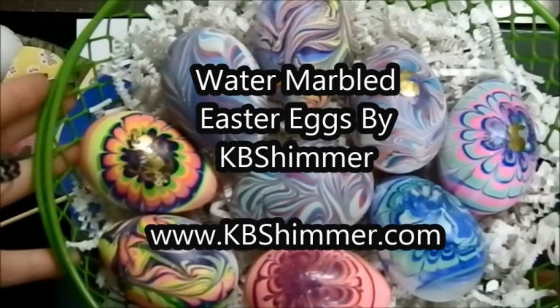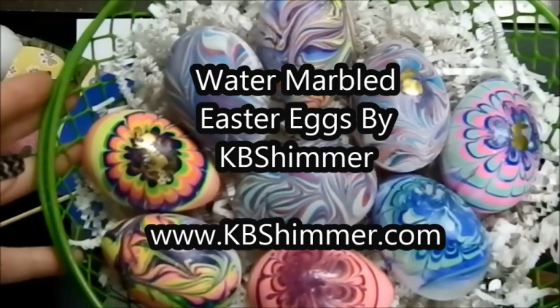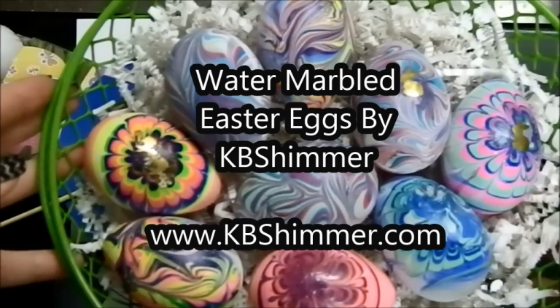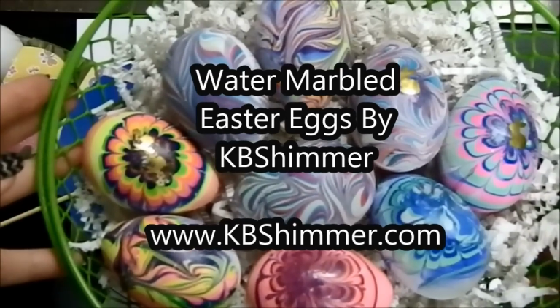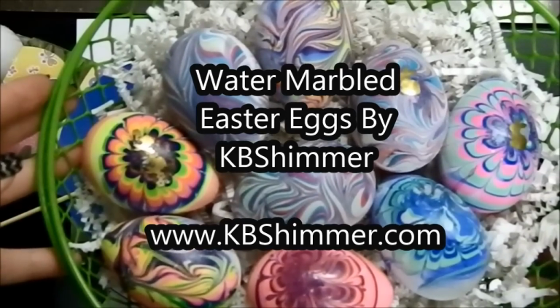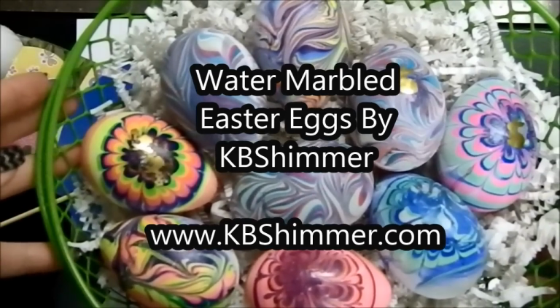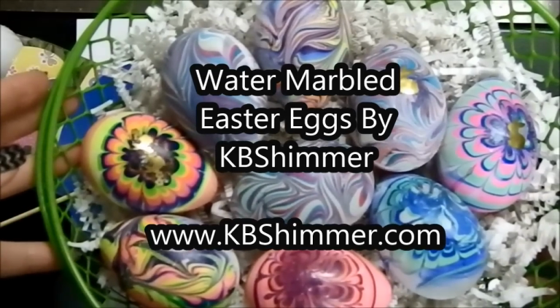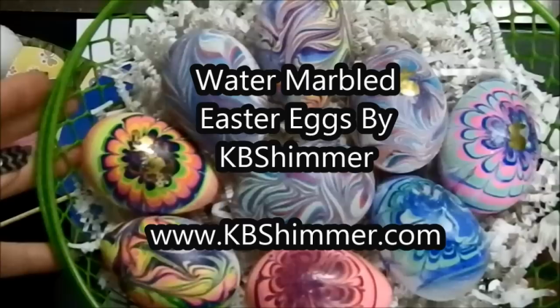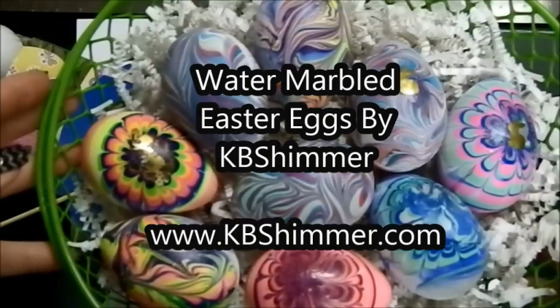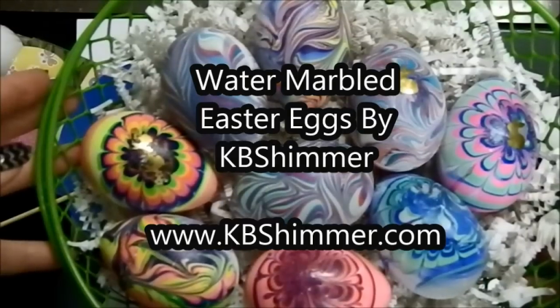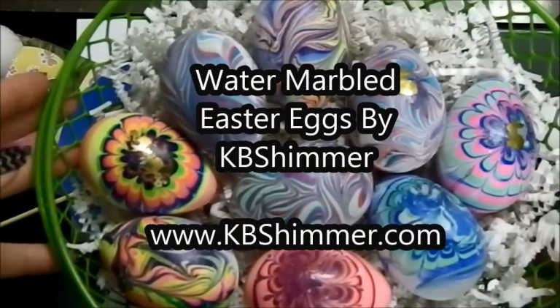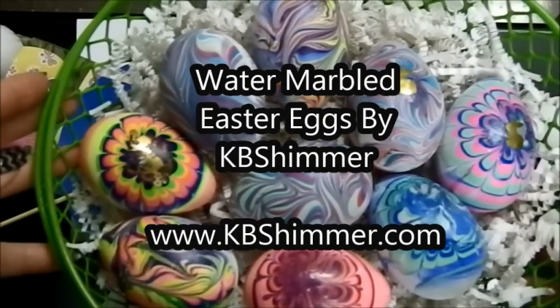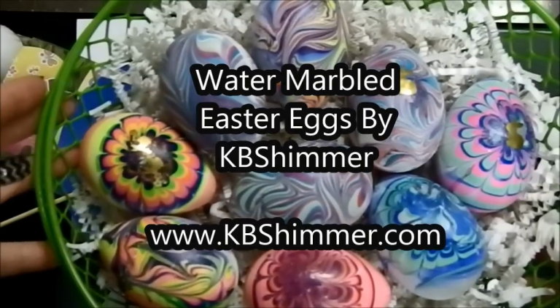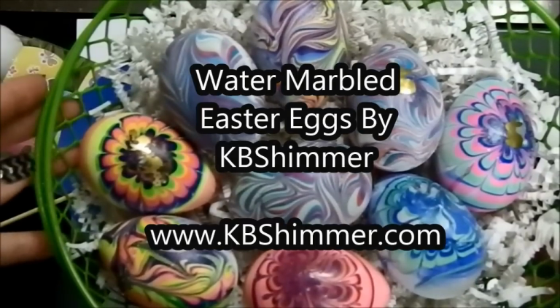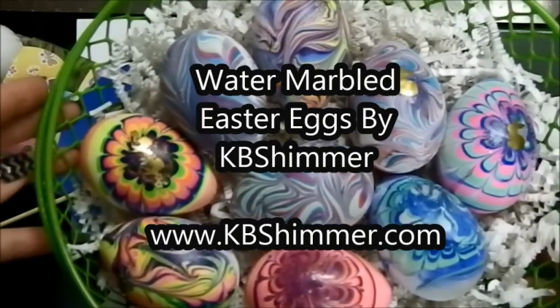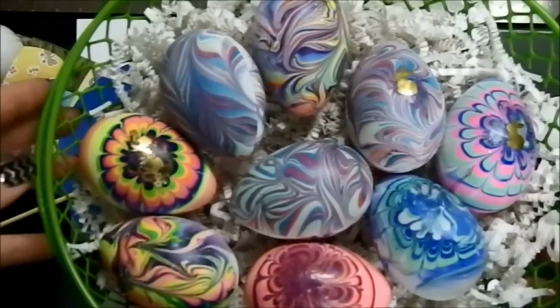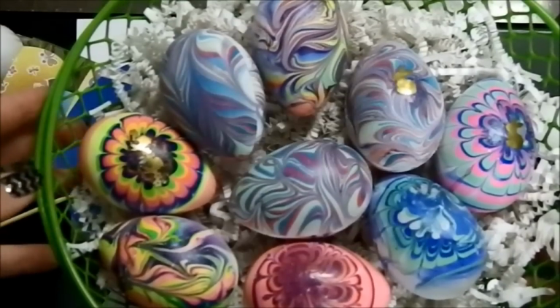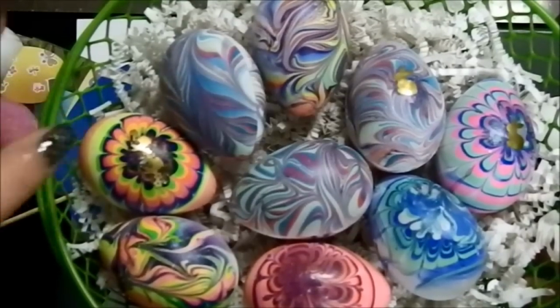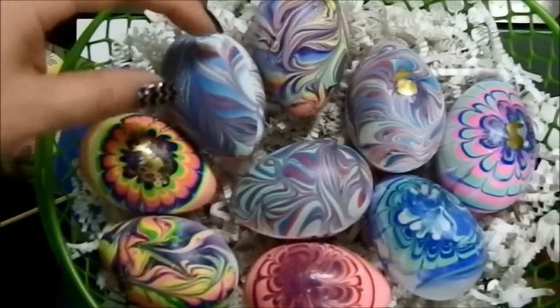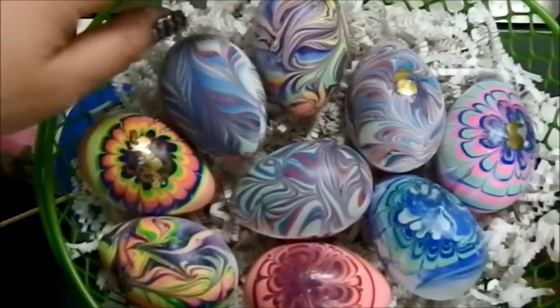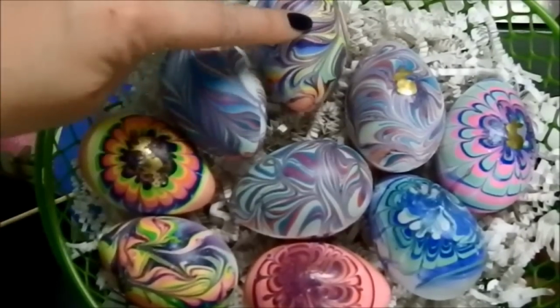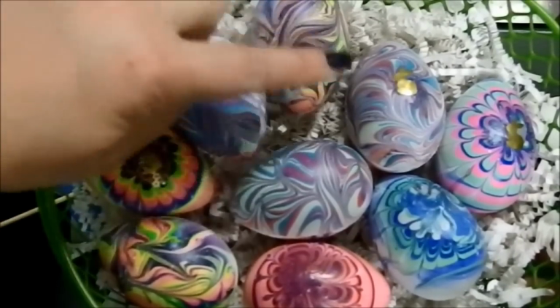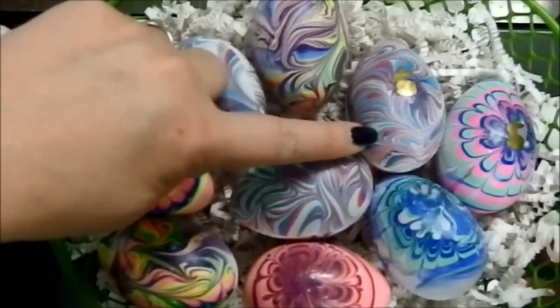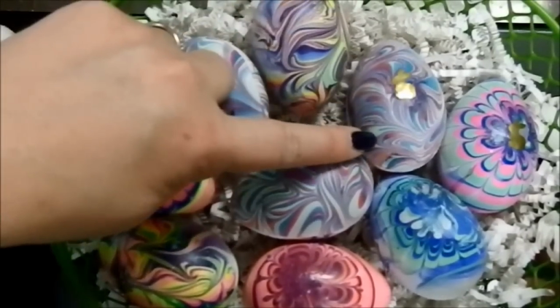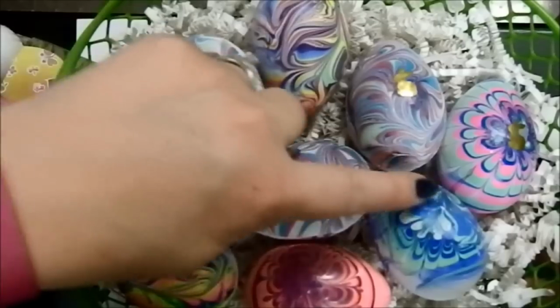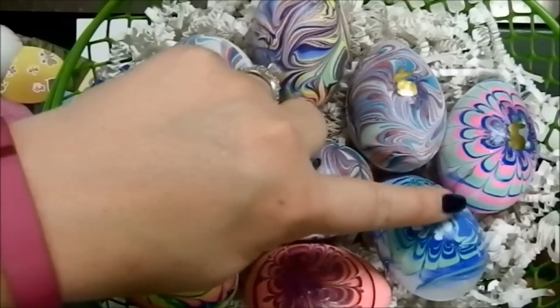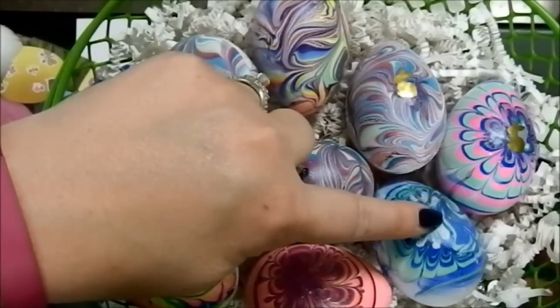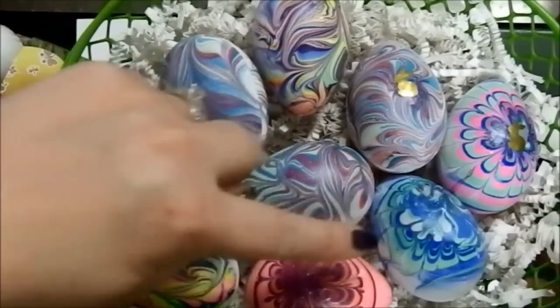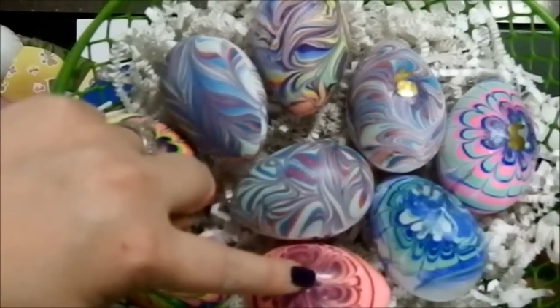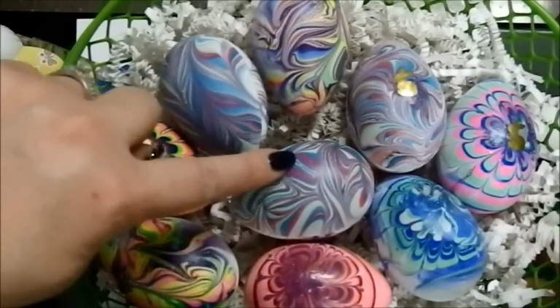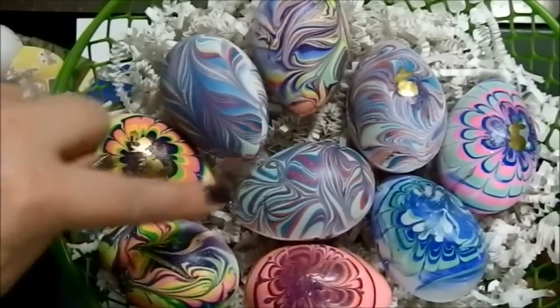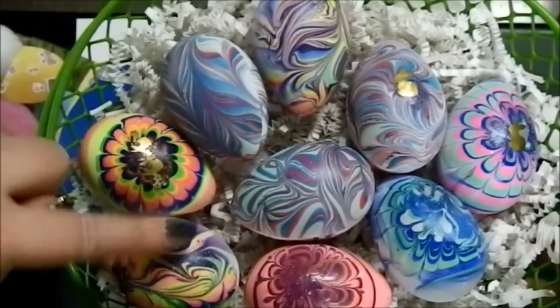Hi, Kristi from KB Shimmer here. Today I'm going to show you one of my favorite Easter activities, water marbling Easter eggs. Here you can see some of the examples of water marbled Easter eggs I've done in the past.